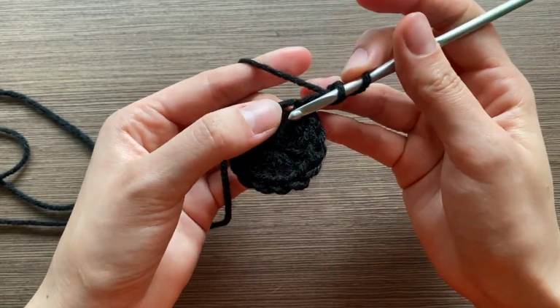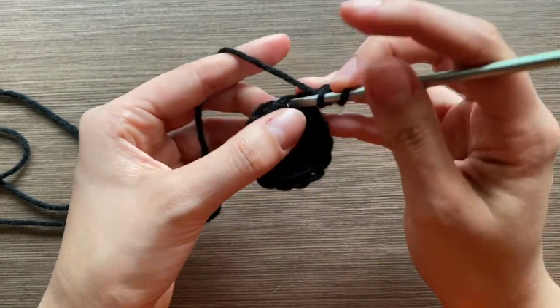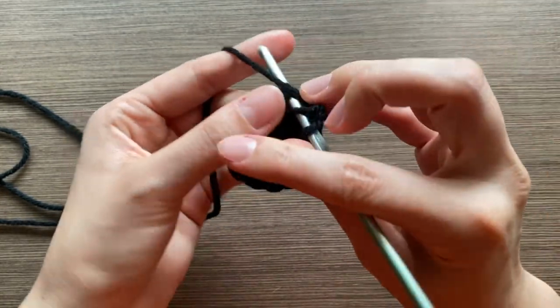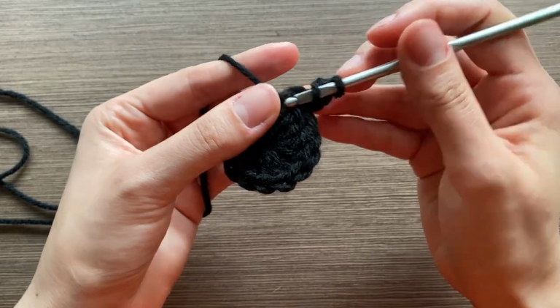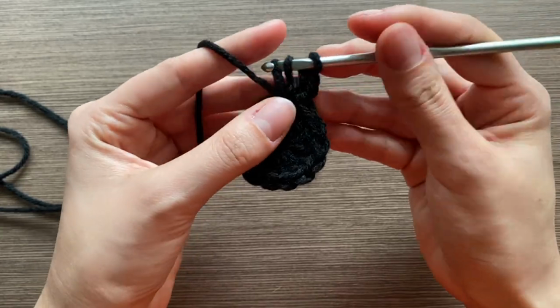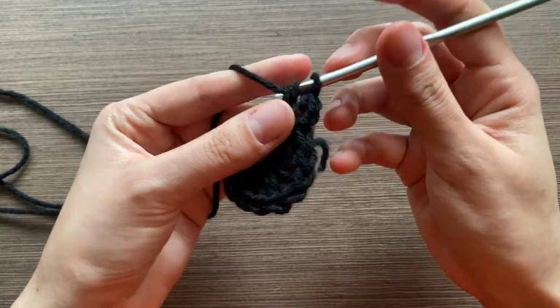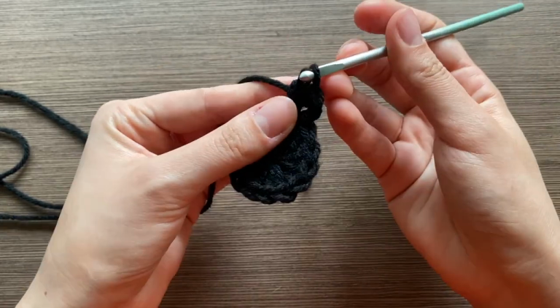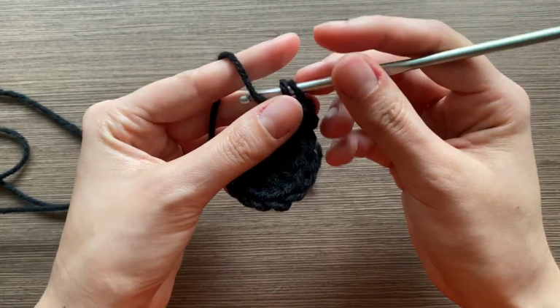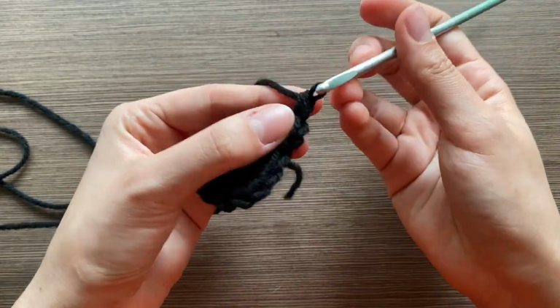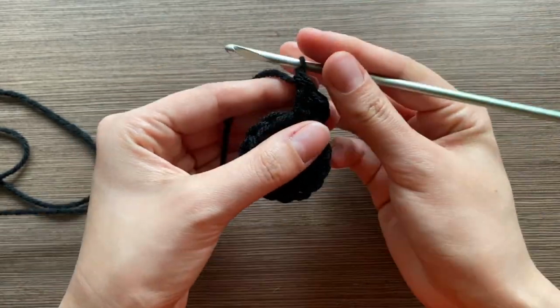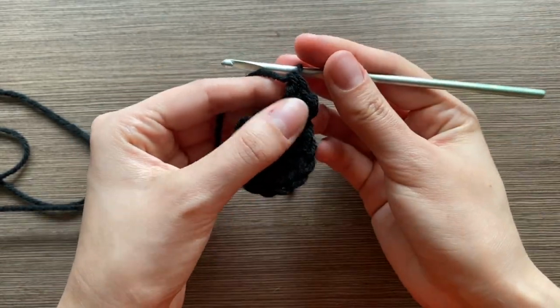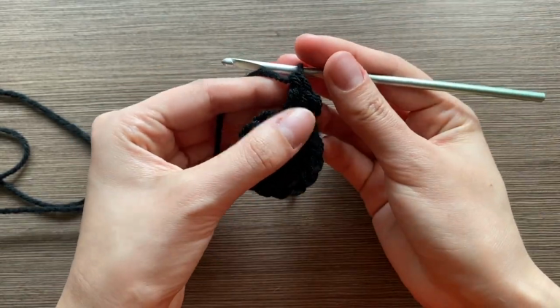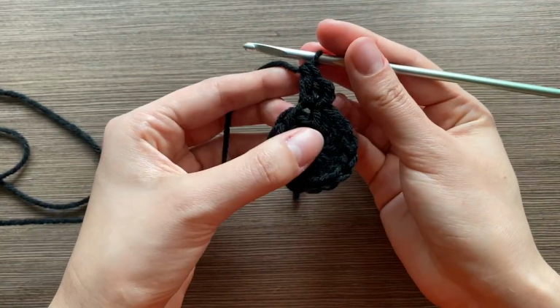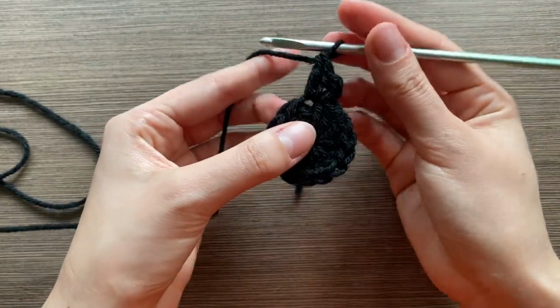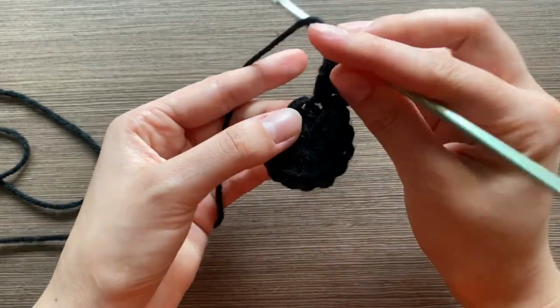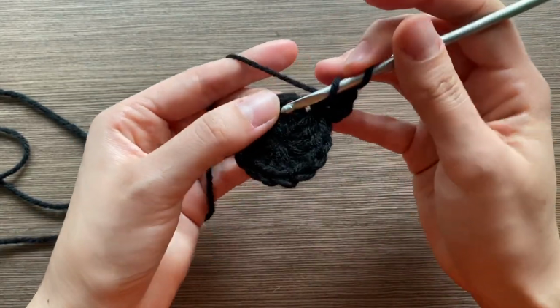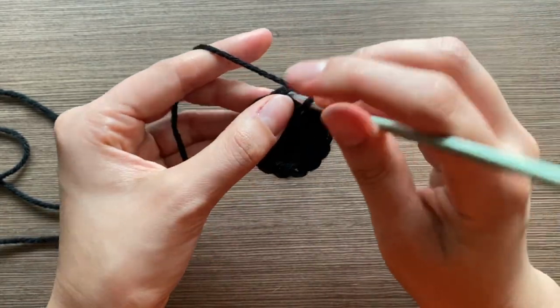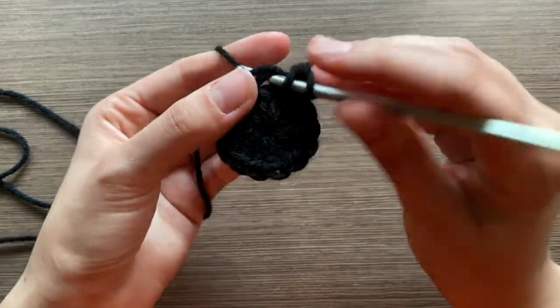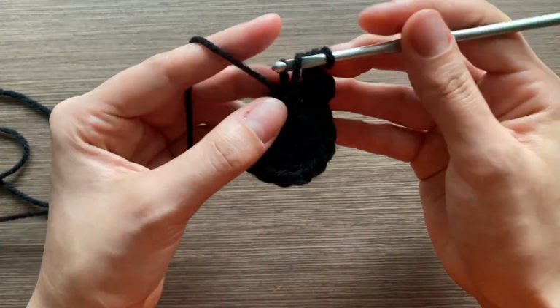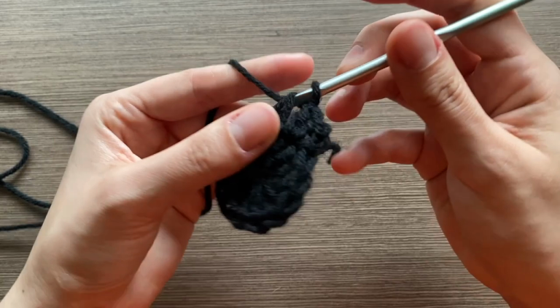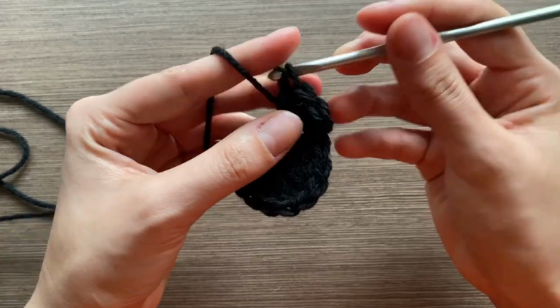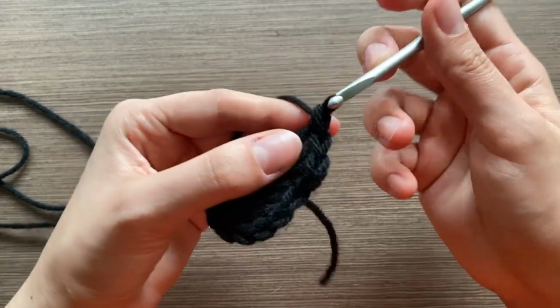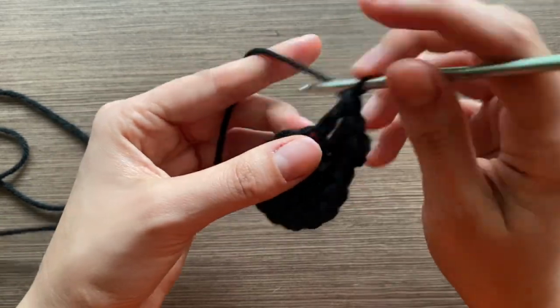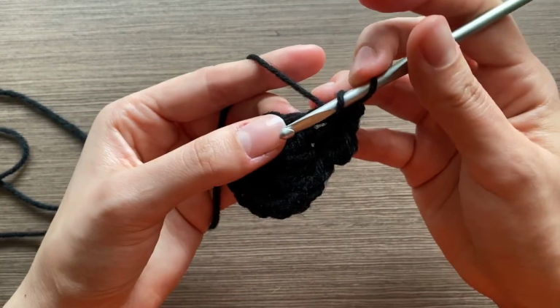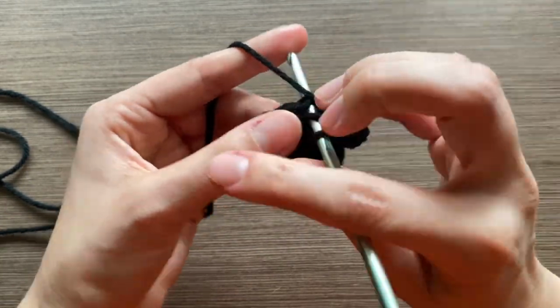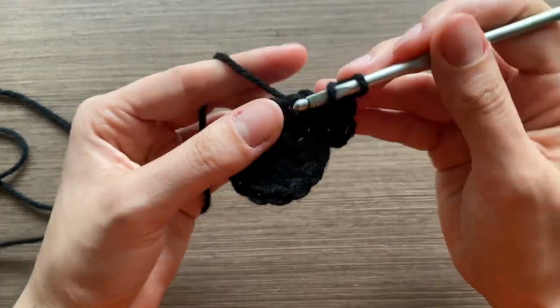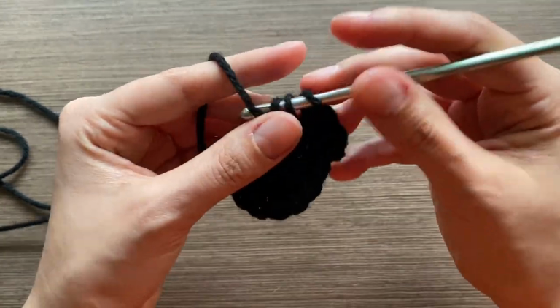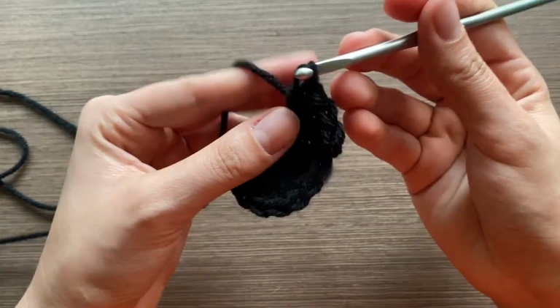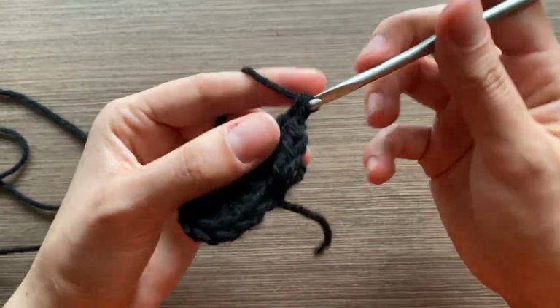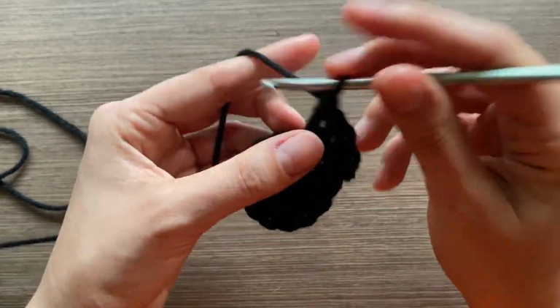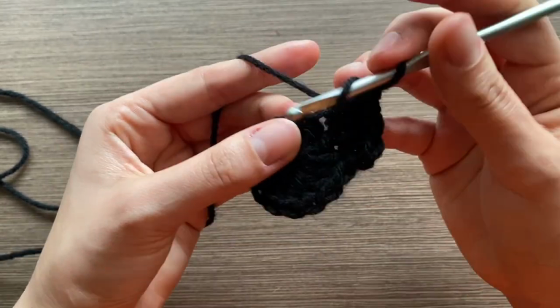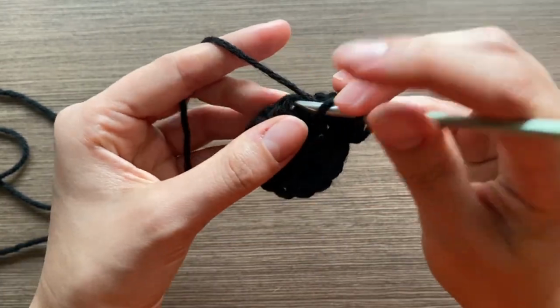You're going to put an increase into each stitch, so now this stitch has two double crochets and then all the other stitches will also have two. You're going to have a total of 26 stitches at the end of this row.